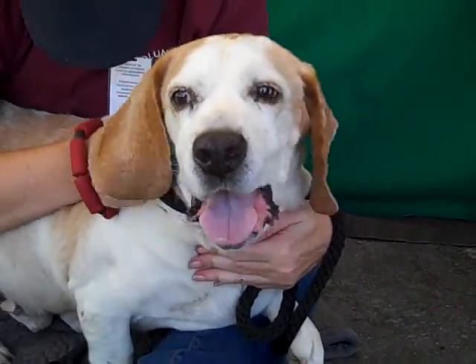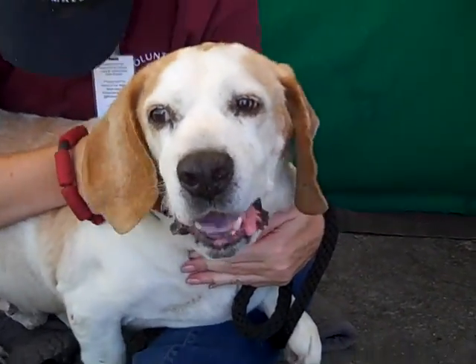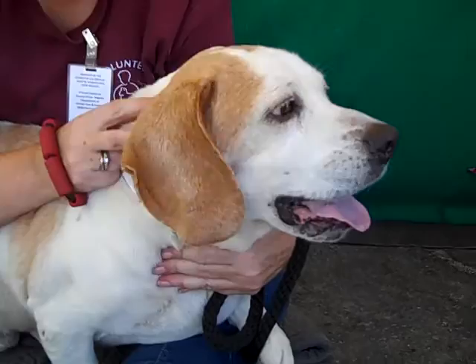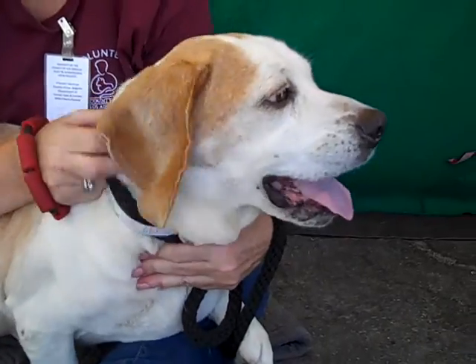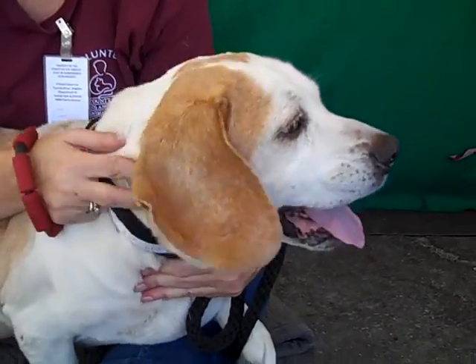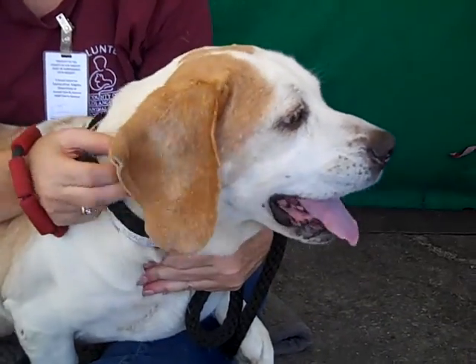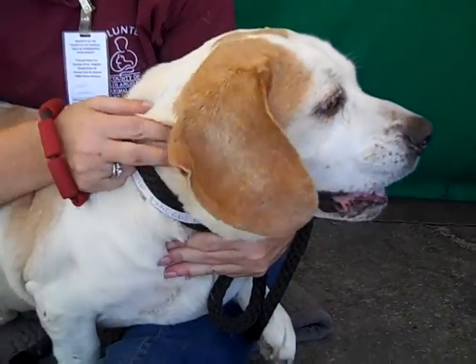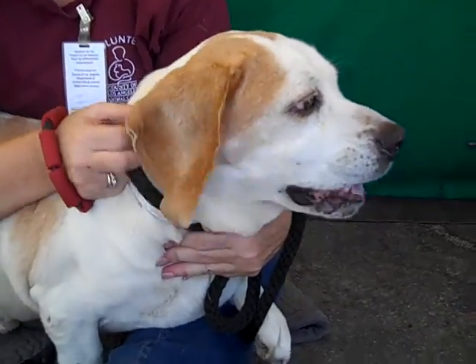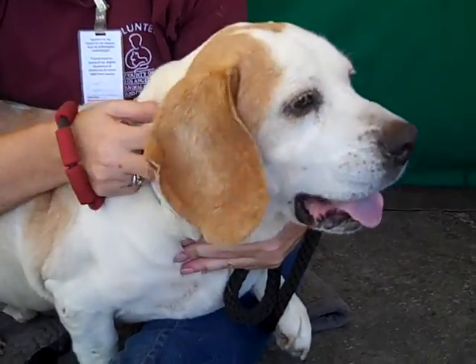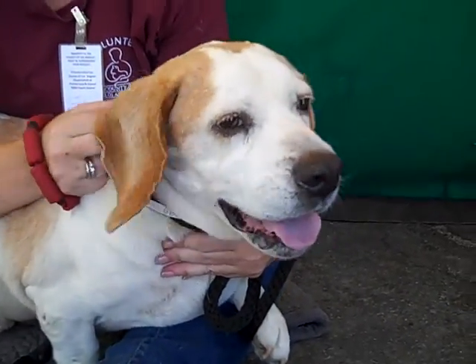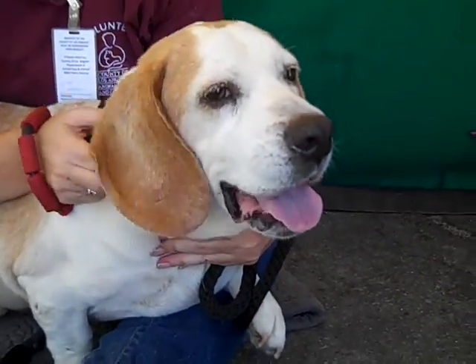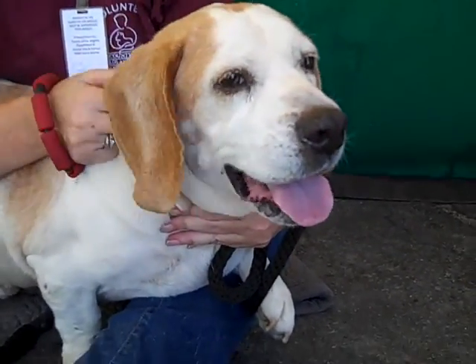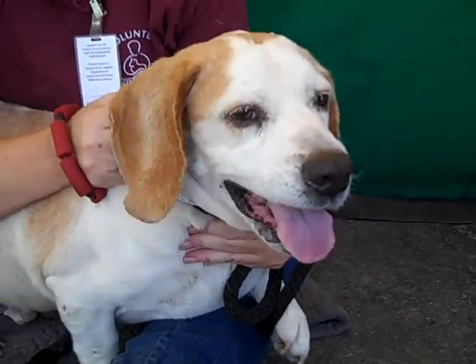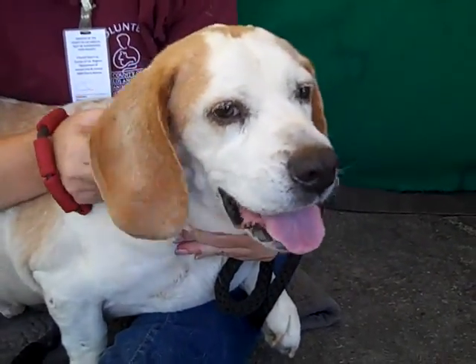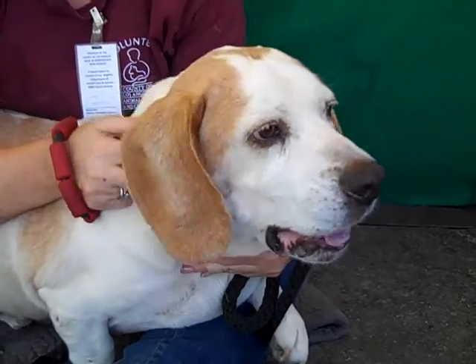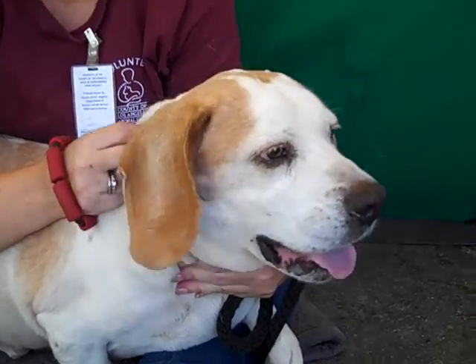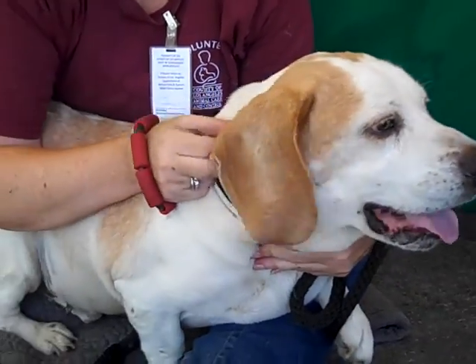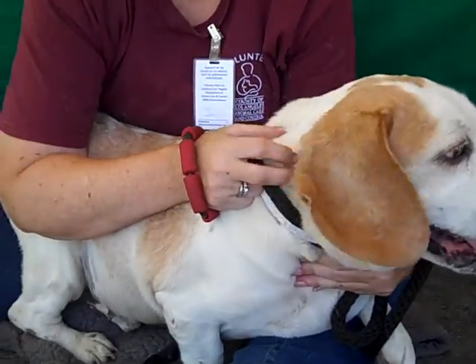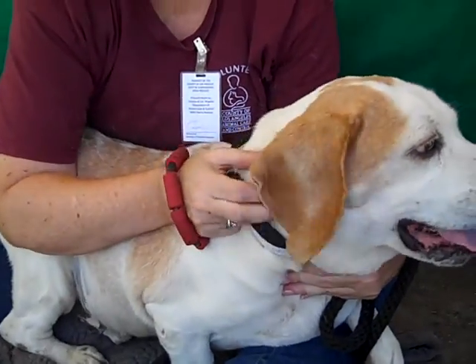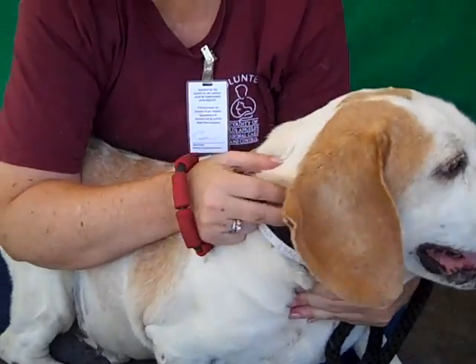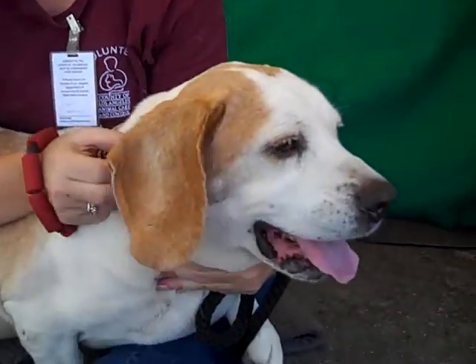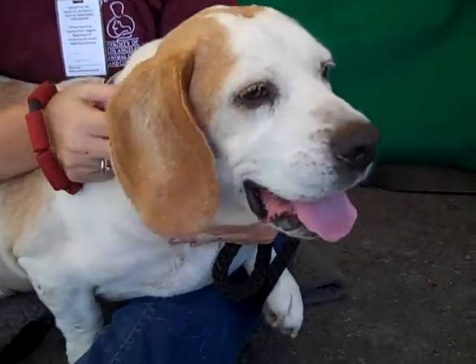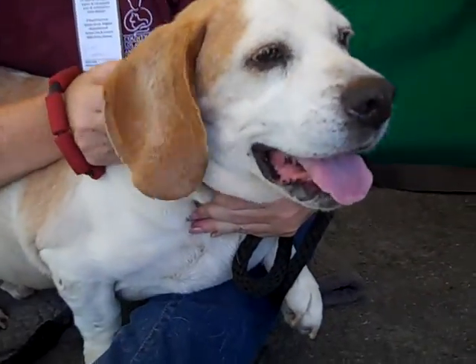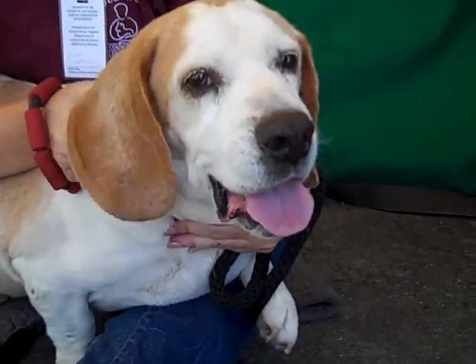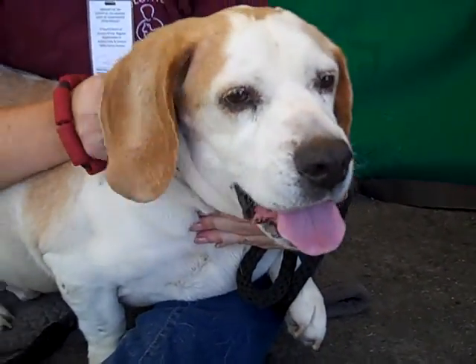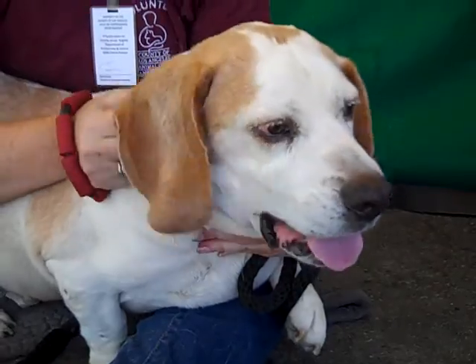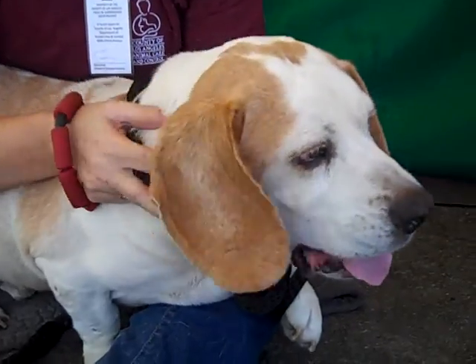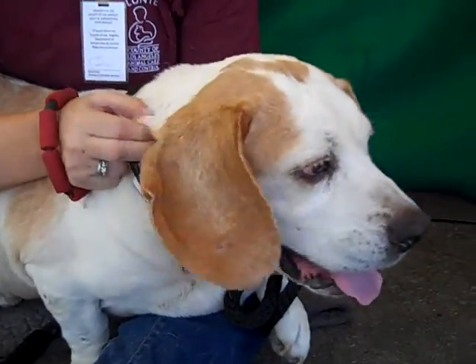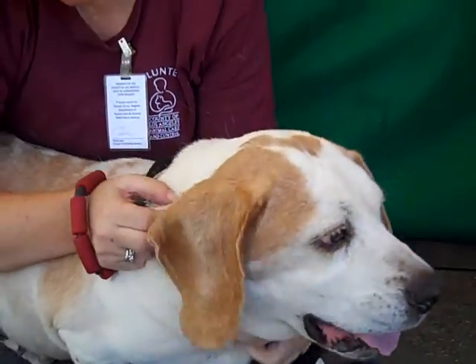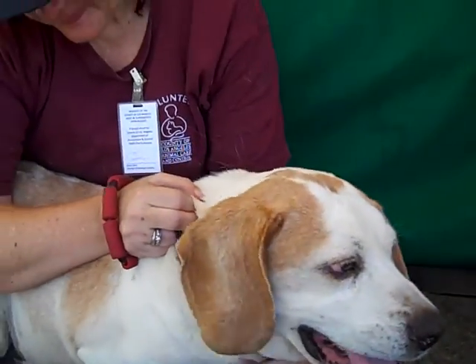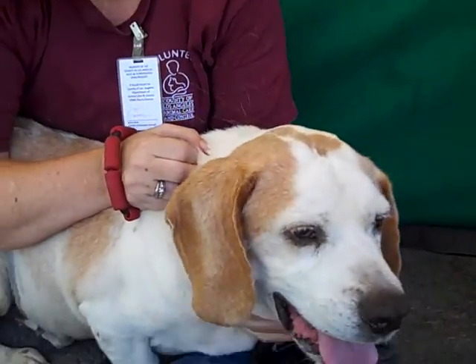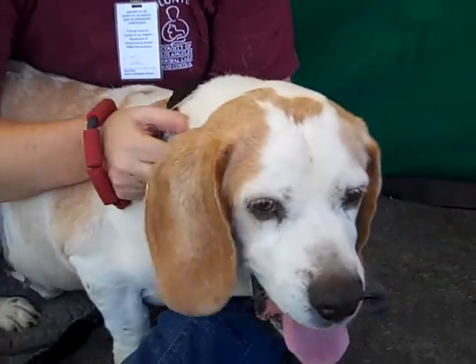He's very friendly with other dogs, super friendly with other people — he will plop himself in your lap and stay there. Bassets are apparently very adaptable. They like to do what you want to do, and Lucky seems to be this kind of dog who will do what you want to do.